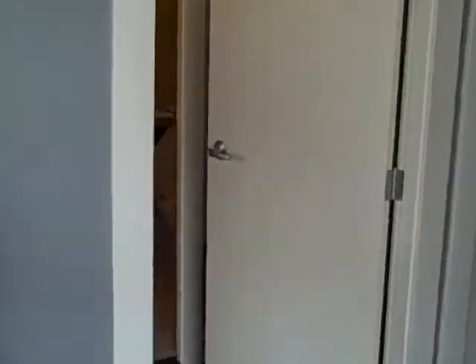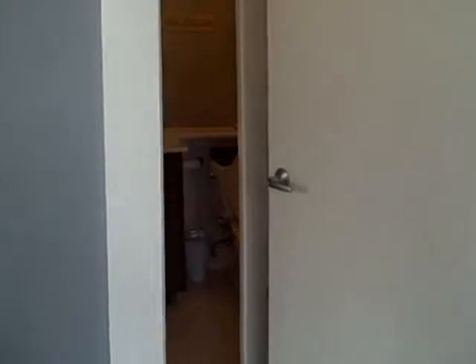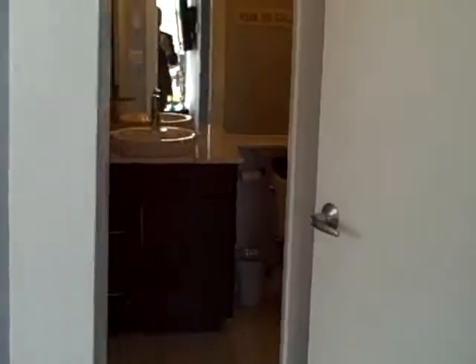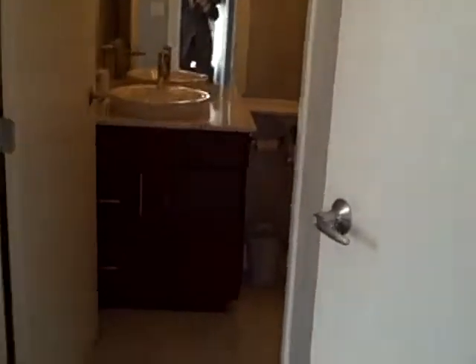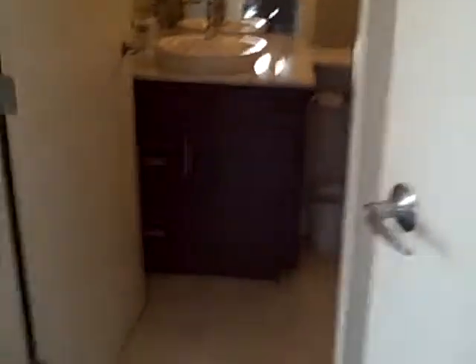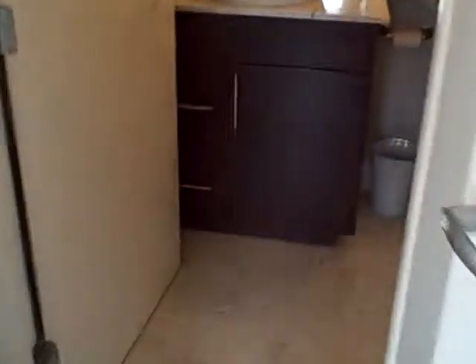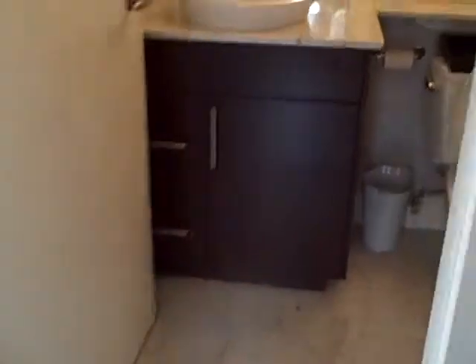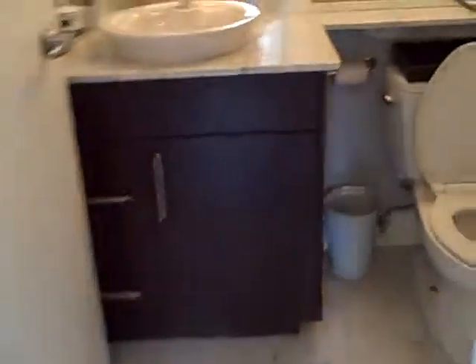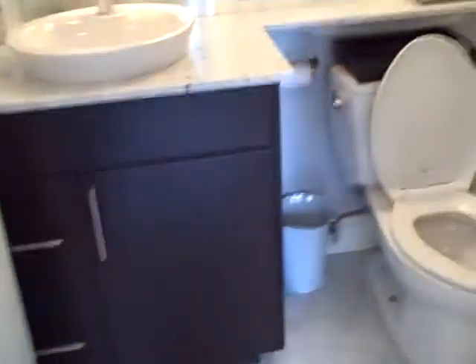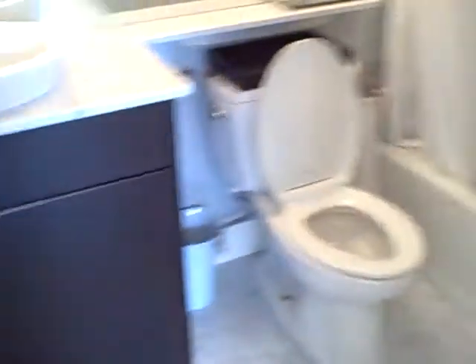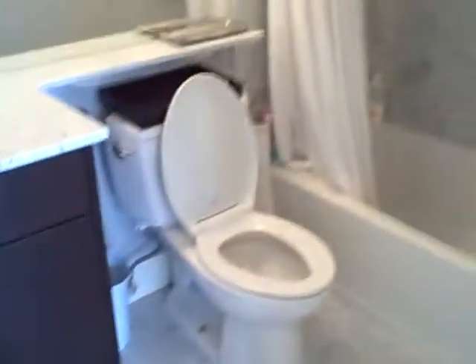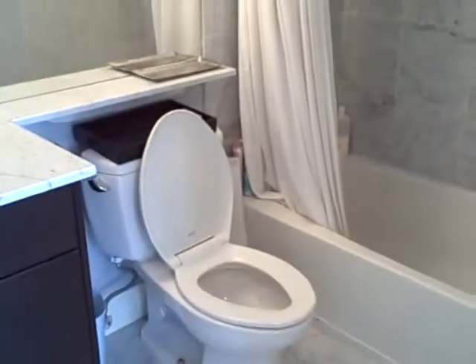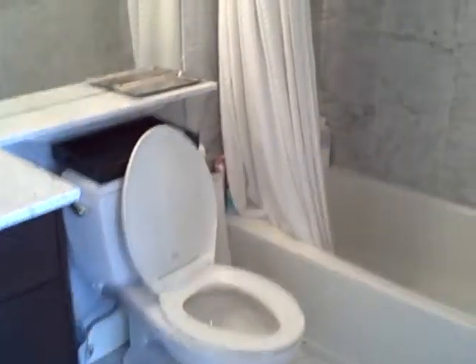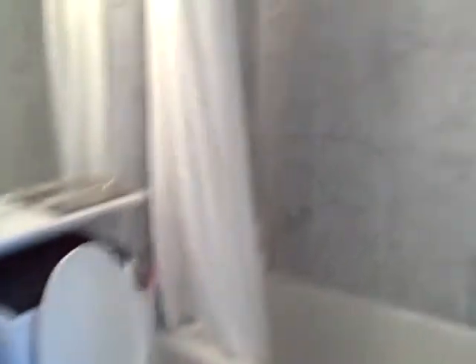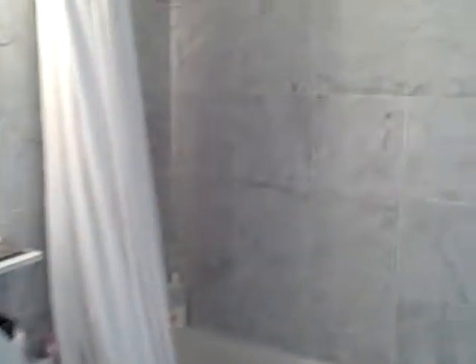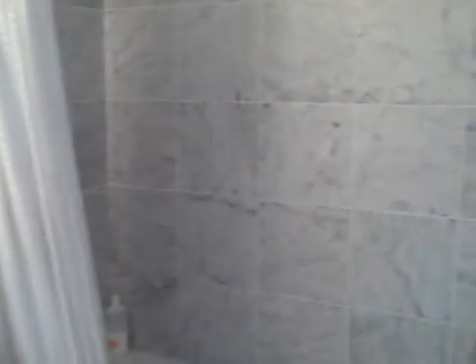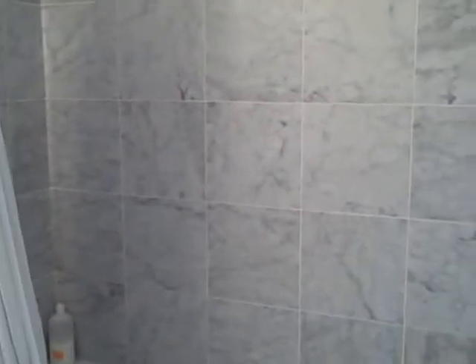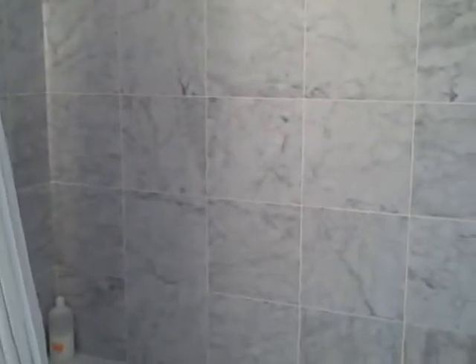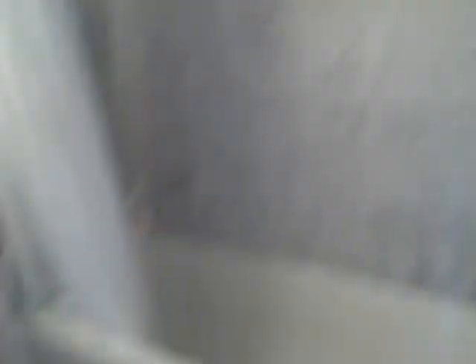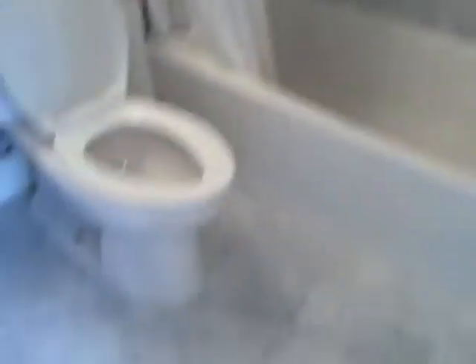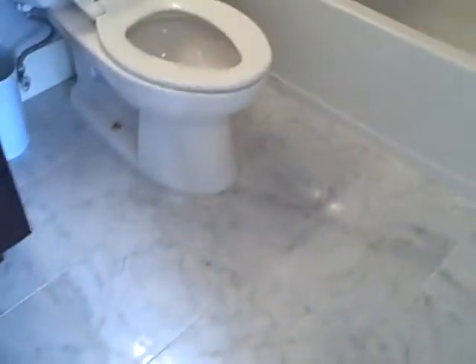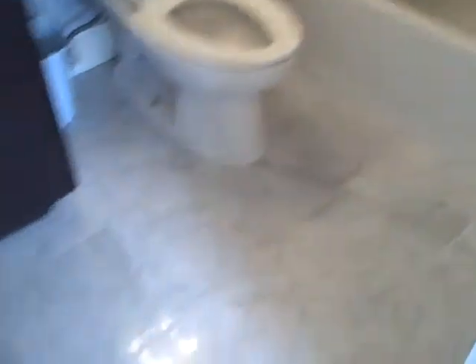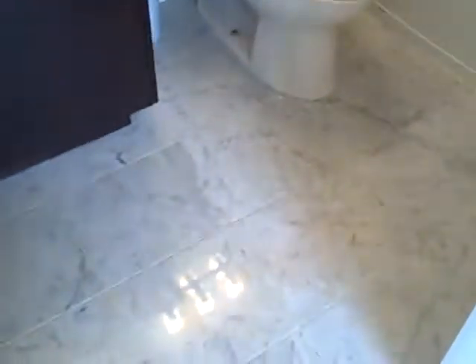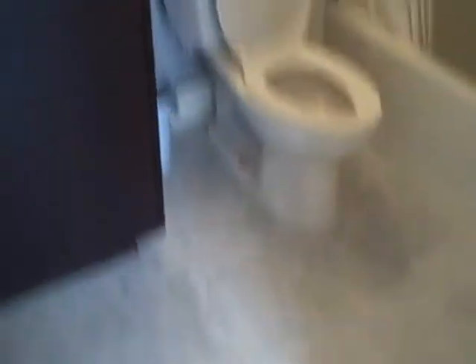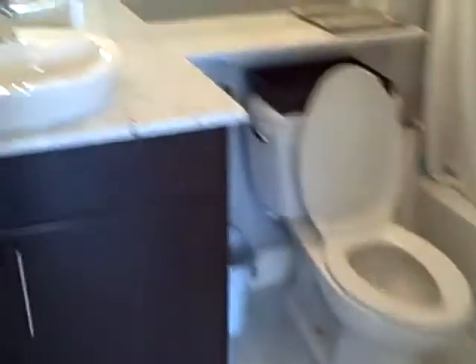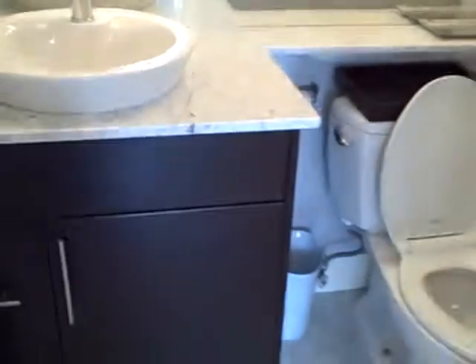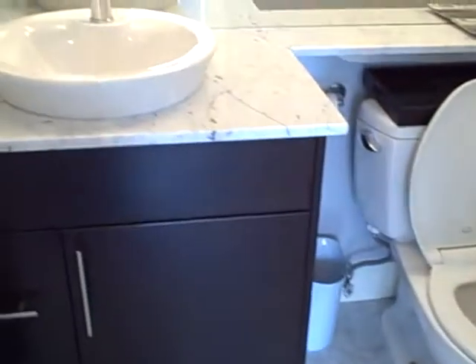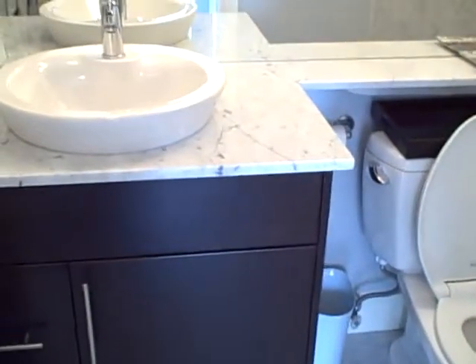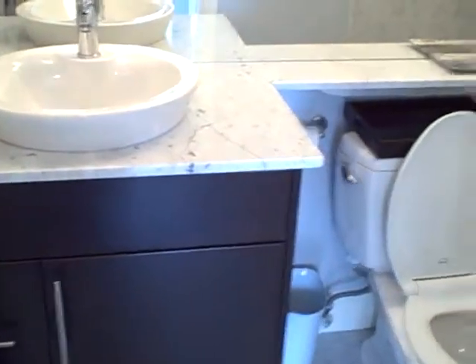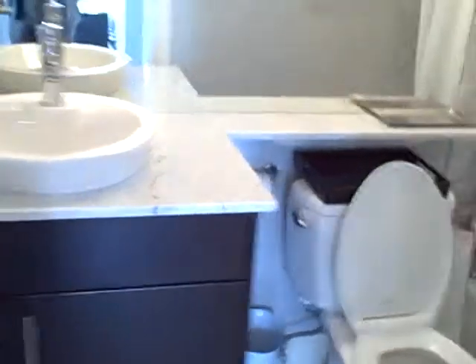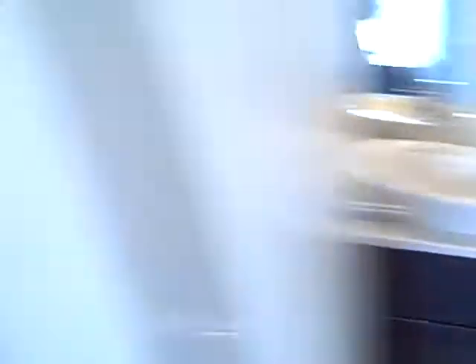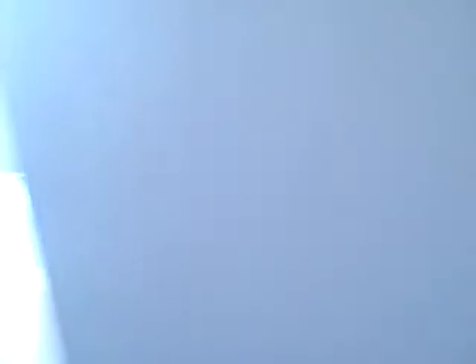First we're going to pop into the master bathroom. Totally renovated, totally updated. You've got that beautiful marble on the floor and the shower enclosure as well as the countertops.